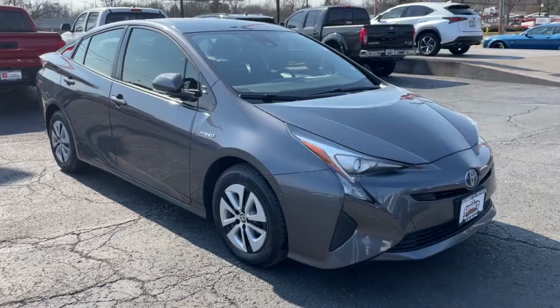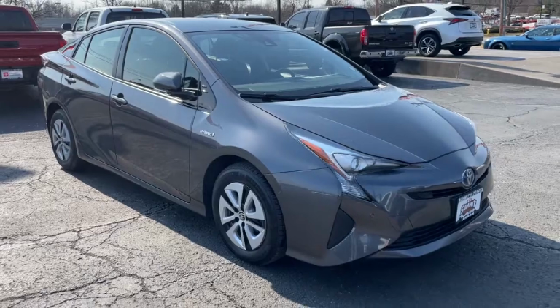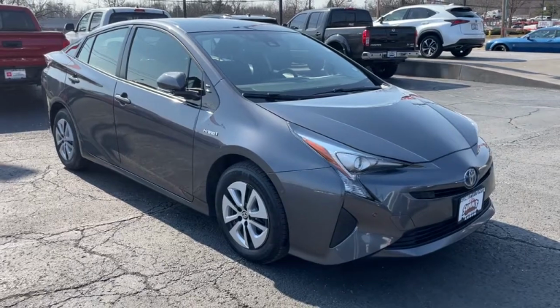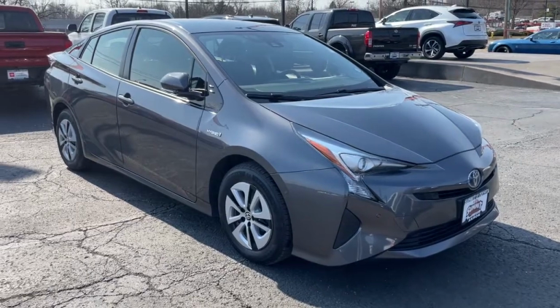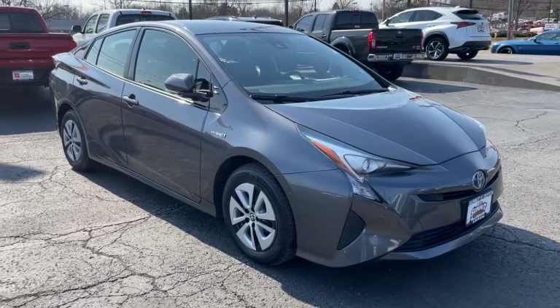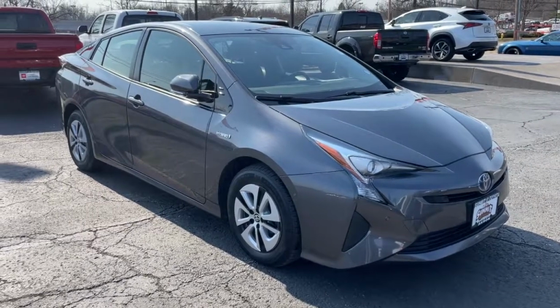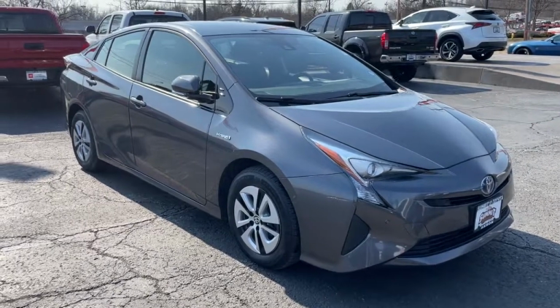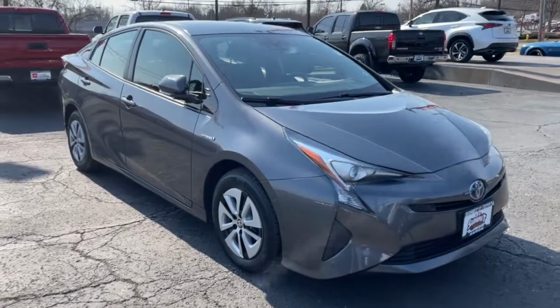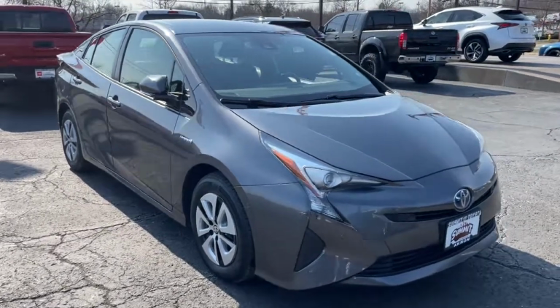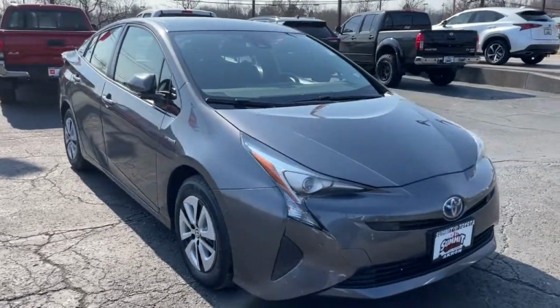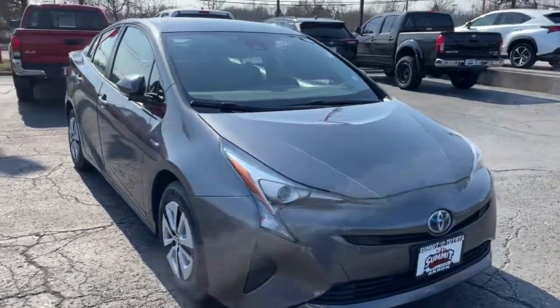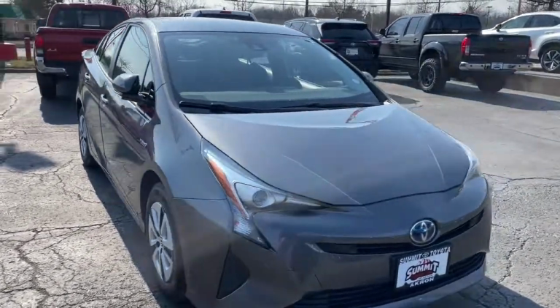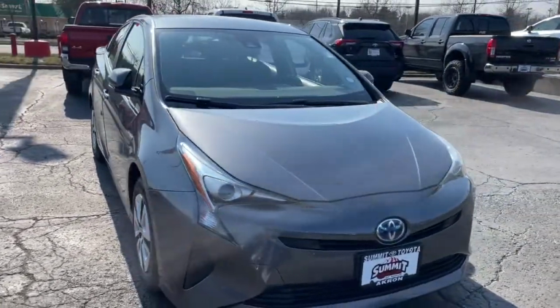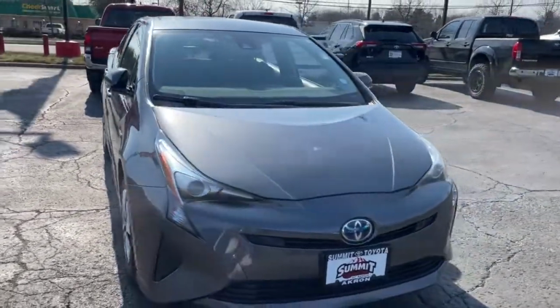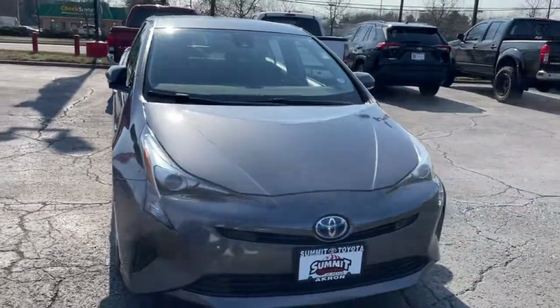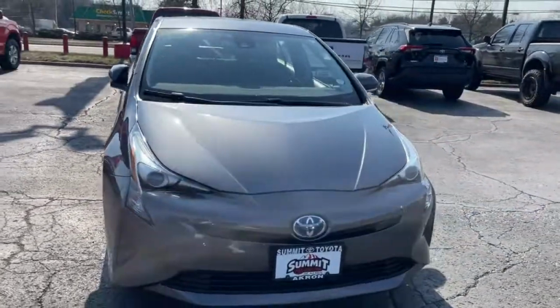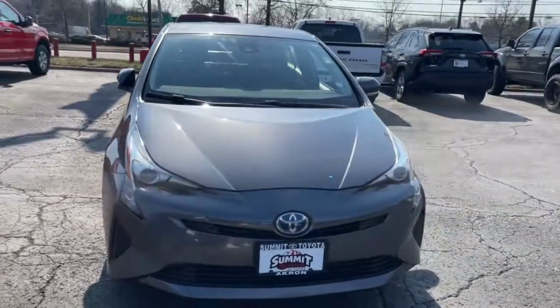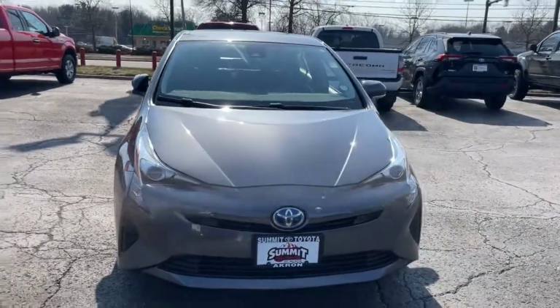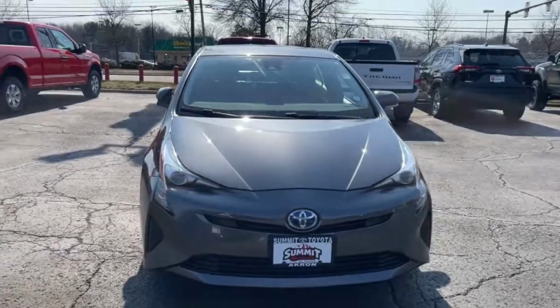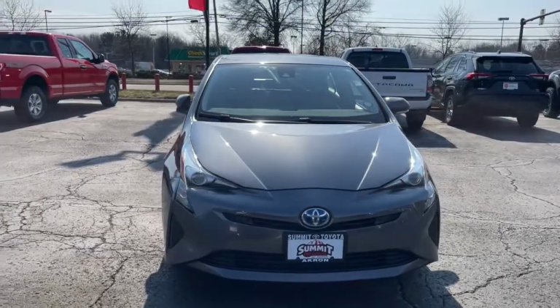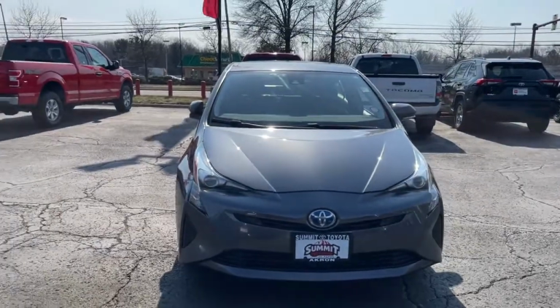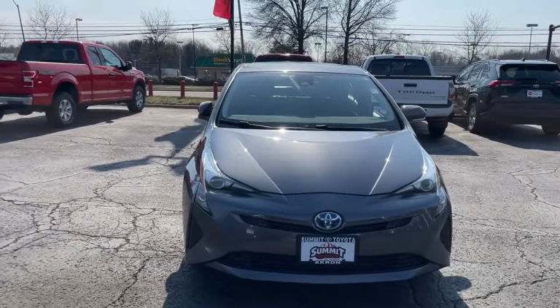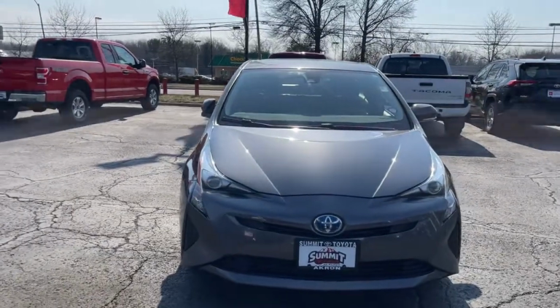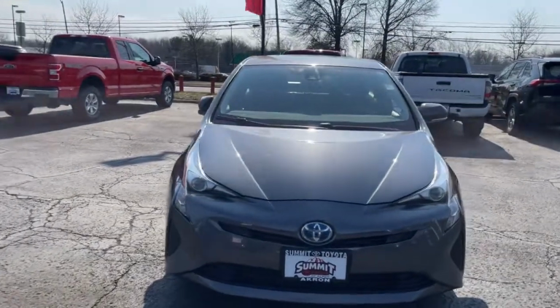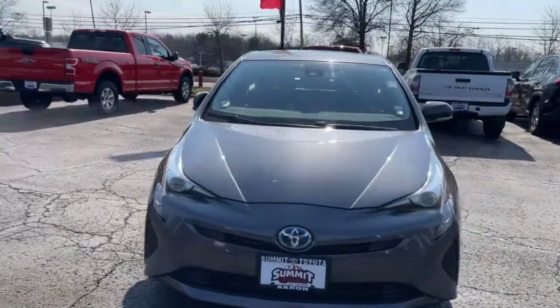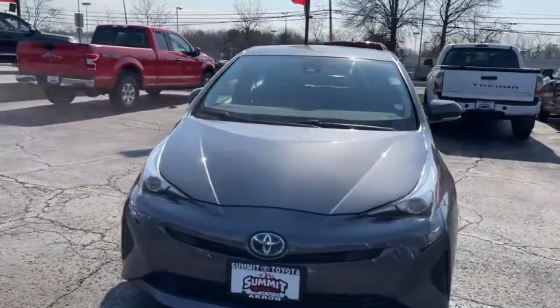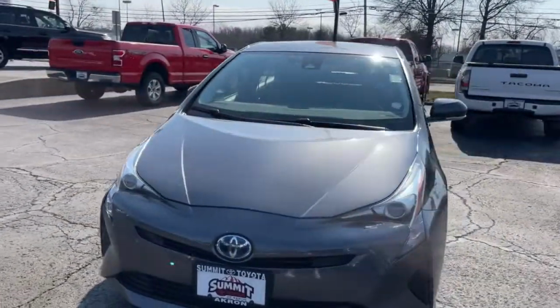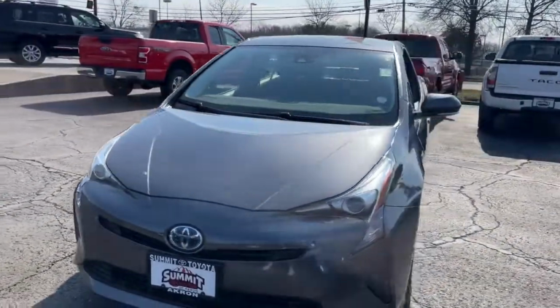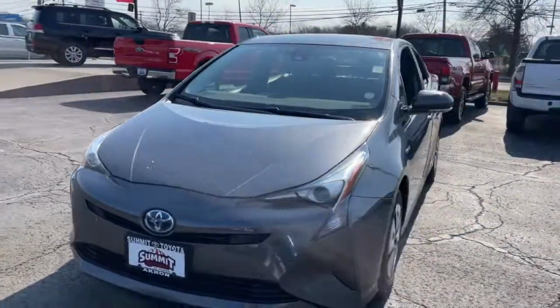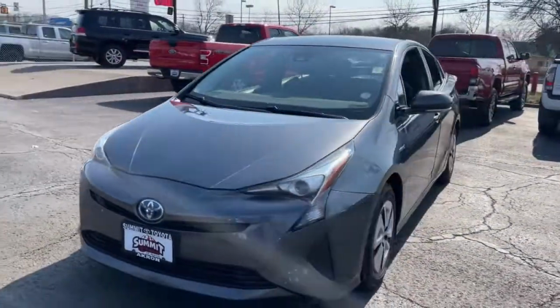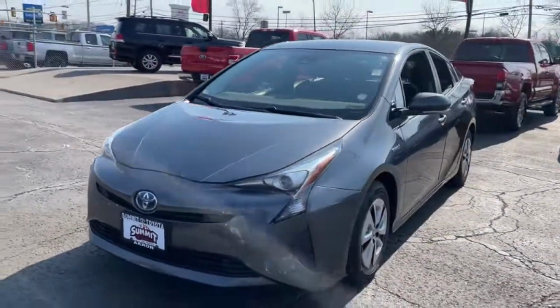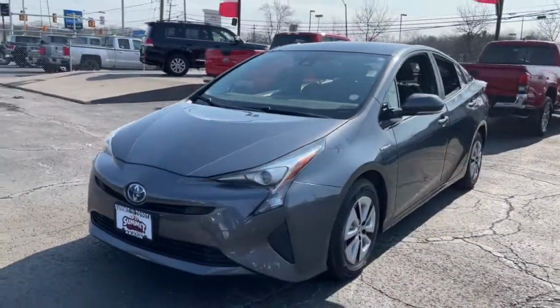Enjoy the view of this 2017 Toyota Prius. This vehicle is an outstanding buy with fewer than 70,000 miles on the odometer.